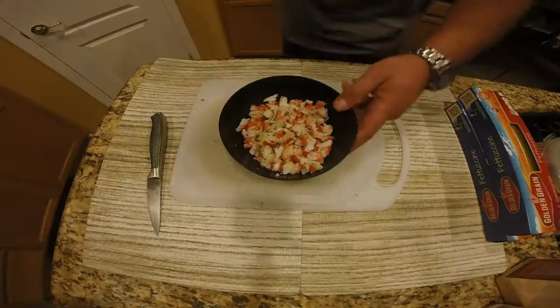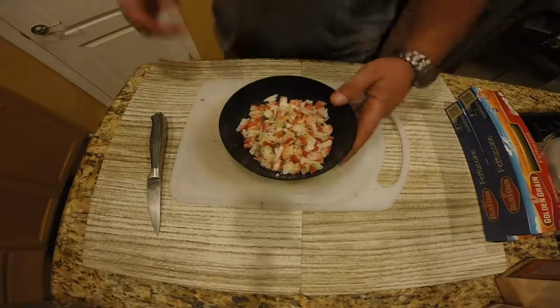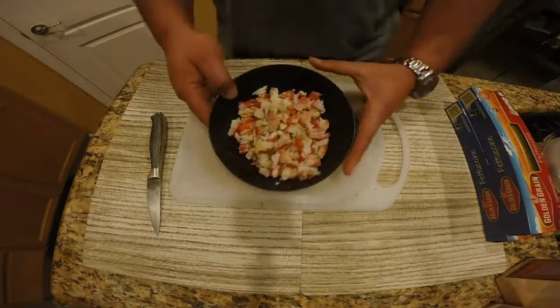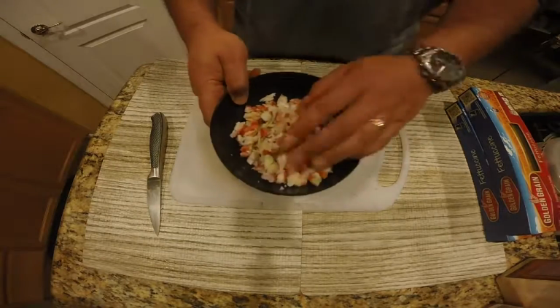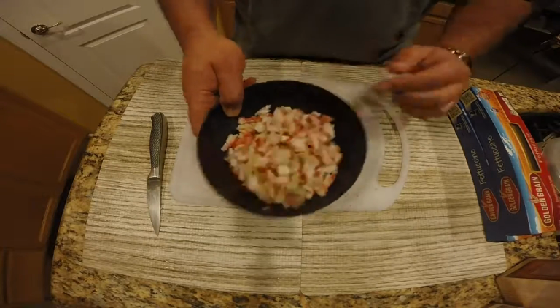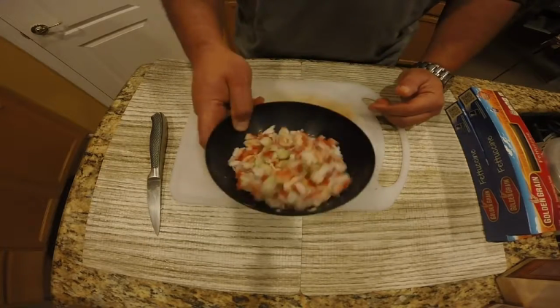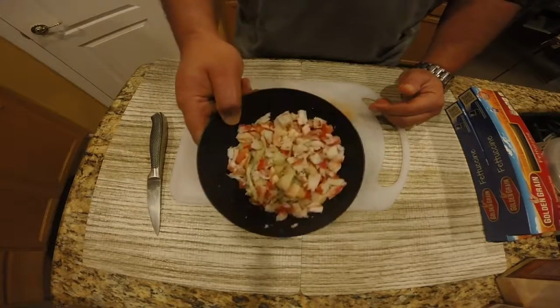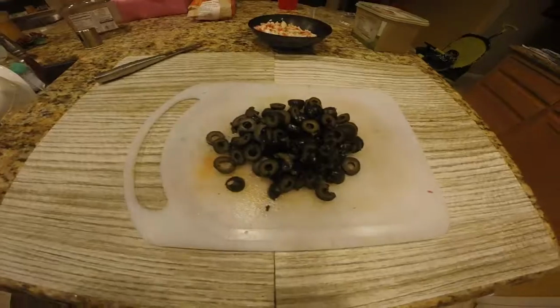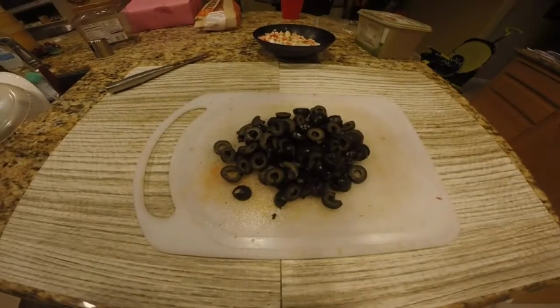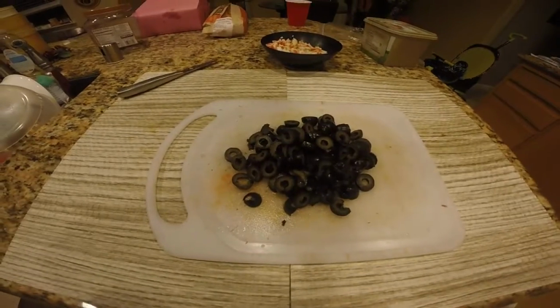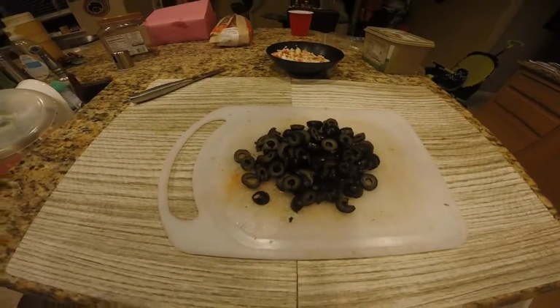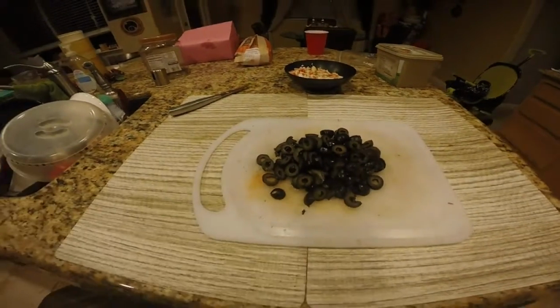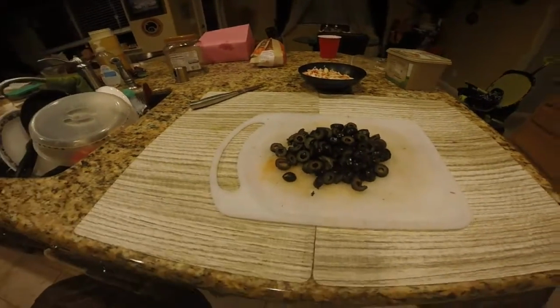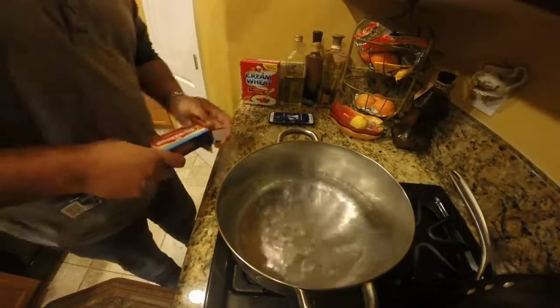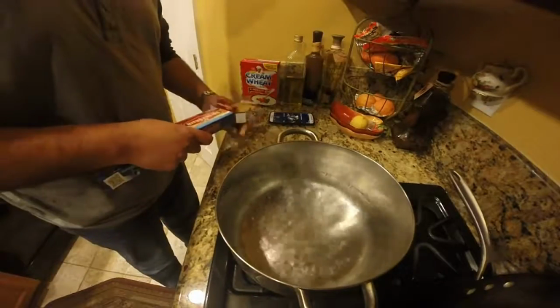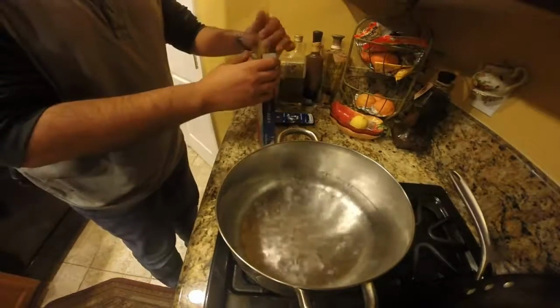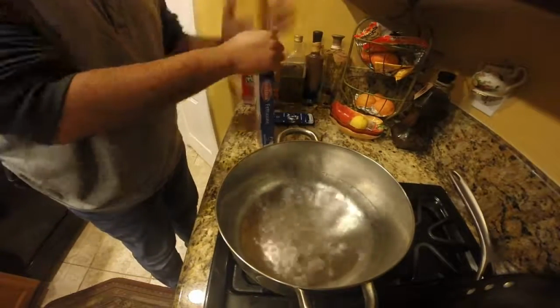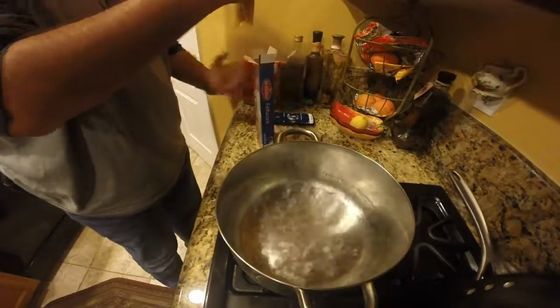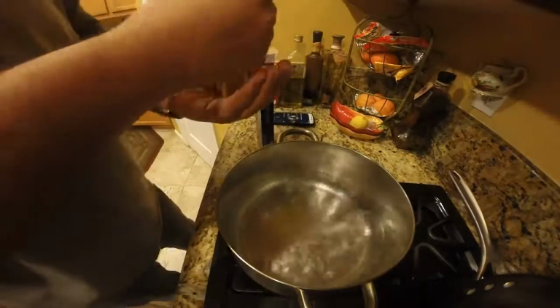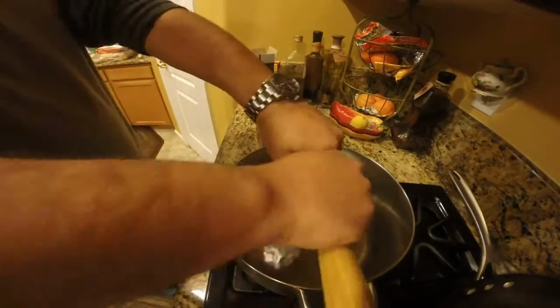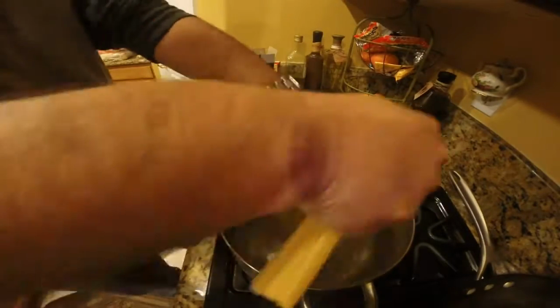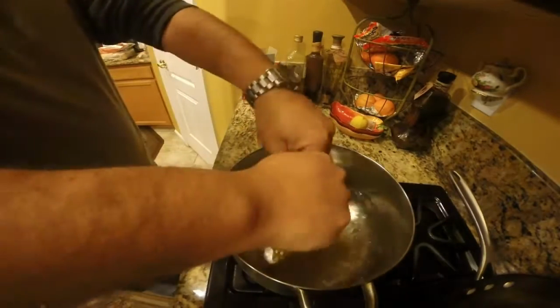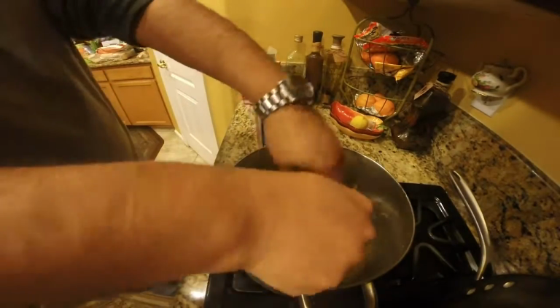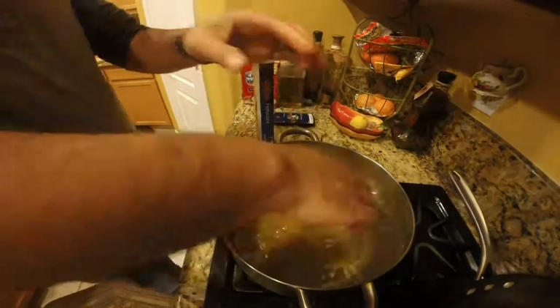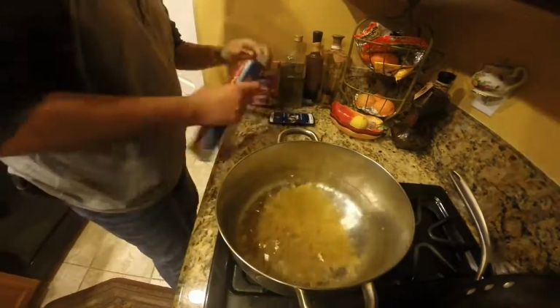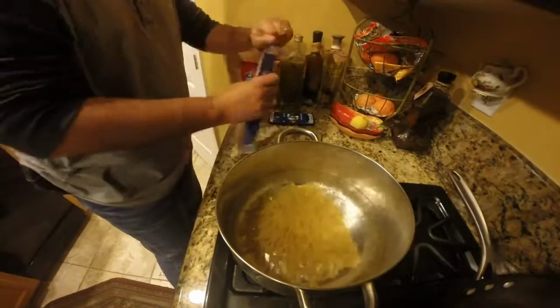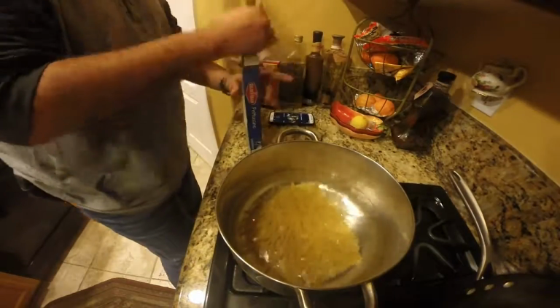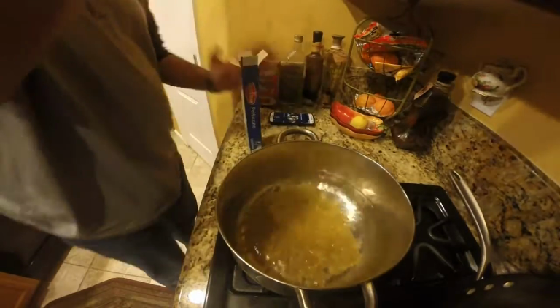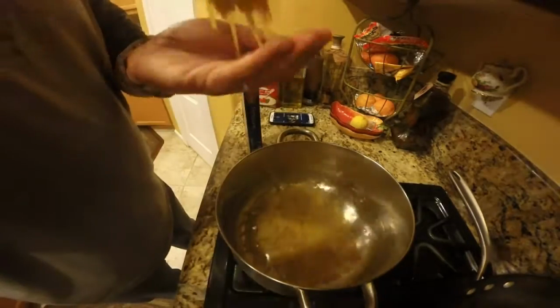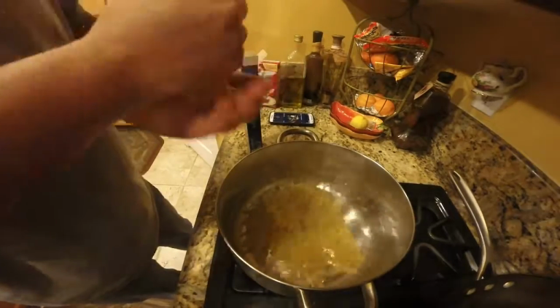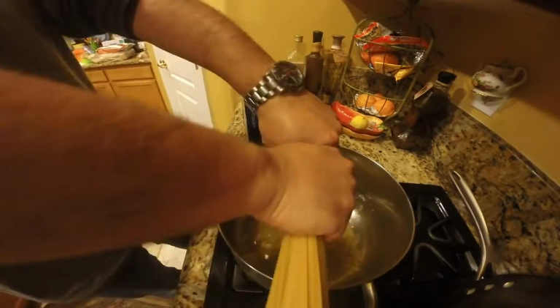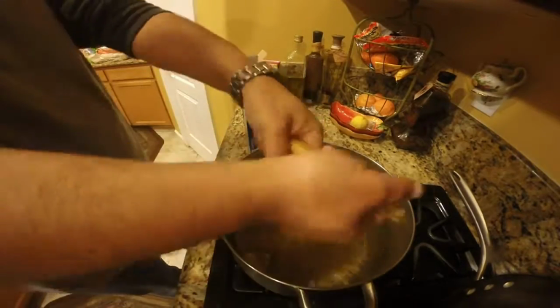First you need to cut up your meat and your olives, then add your dry fettuccine noodles to your boiling water. I'm going to use the whole box here and I'm breaking these noodles into thirds — it's going to cook for about 15 minutes.